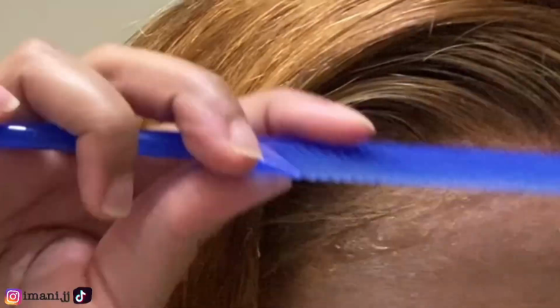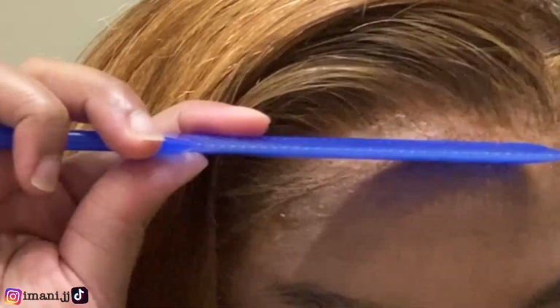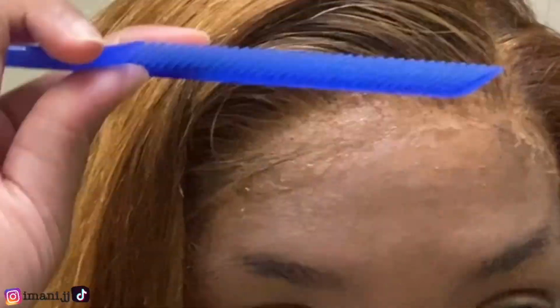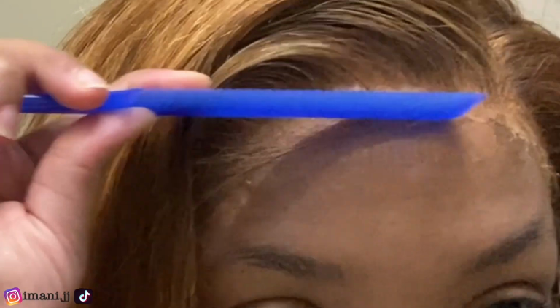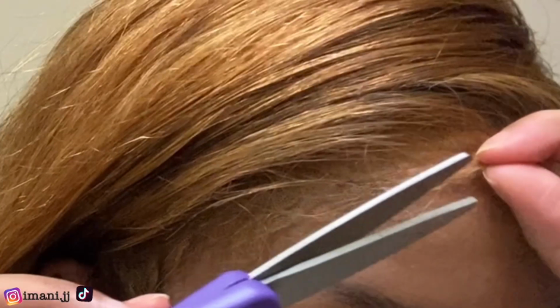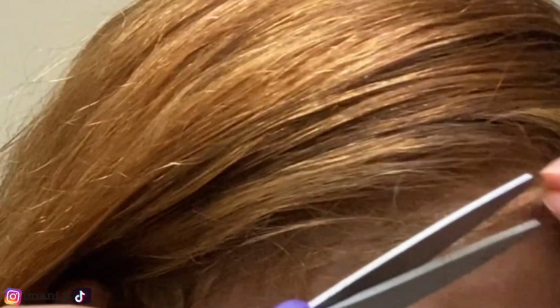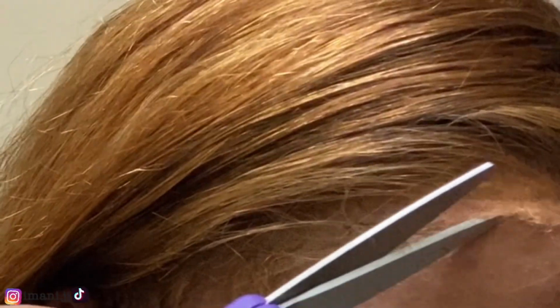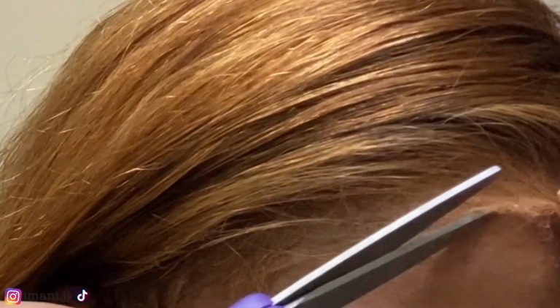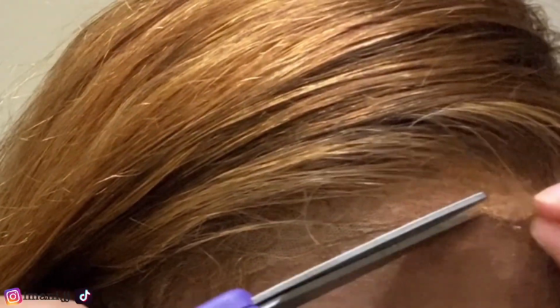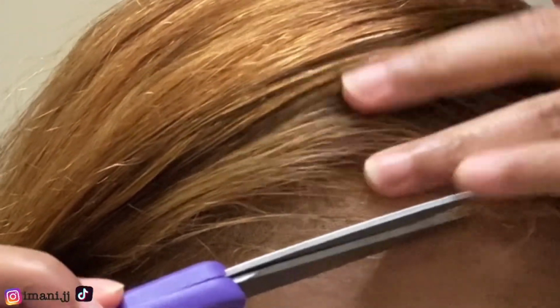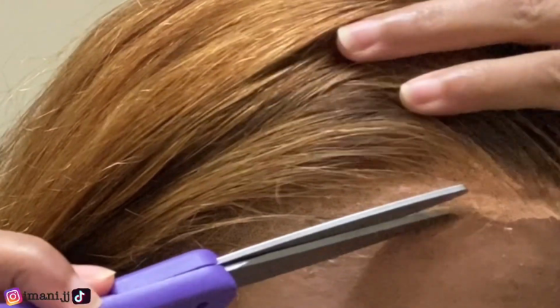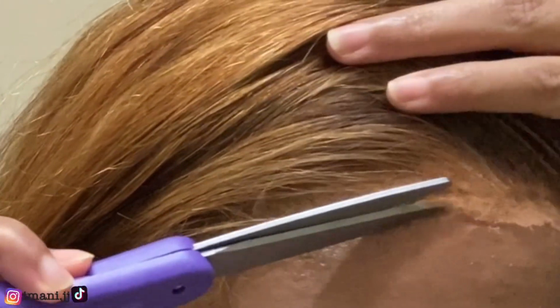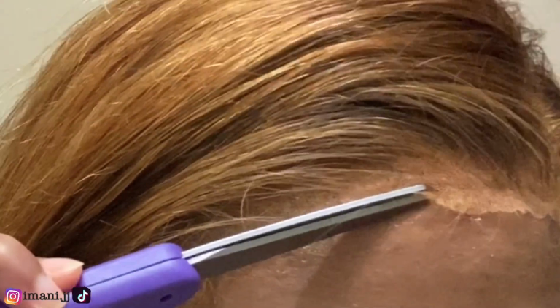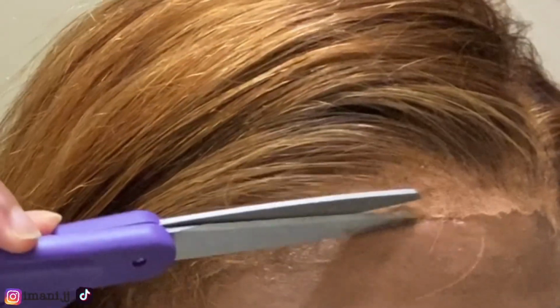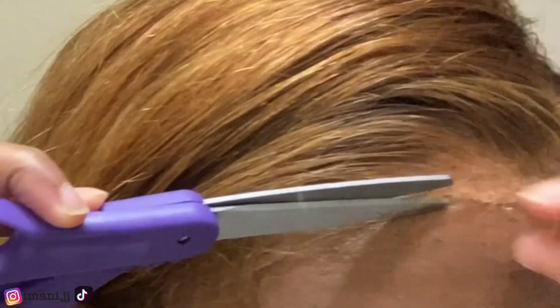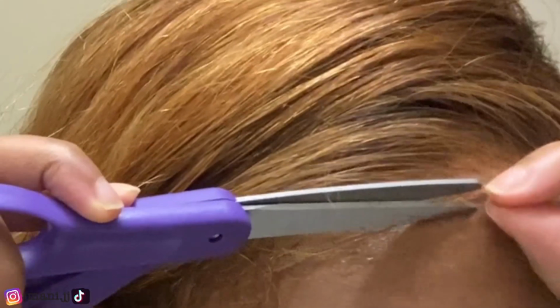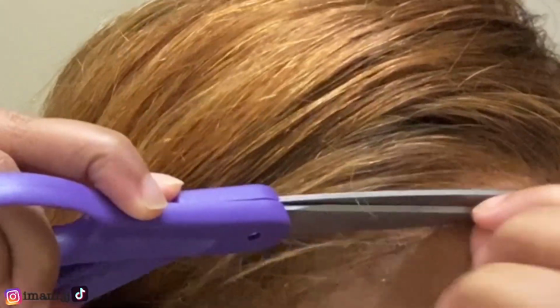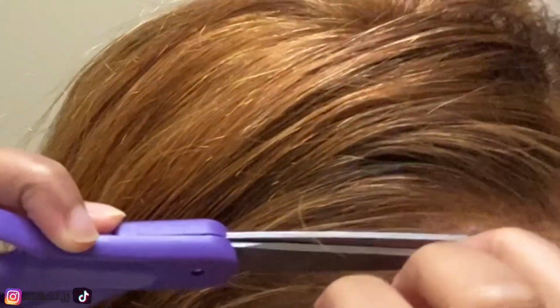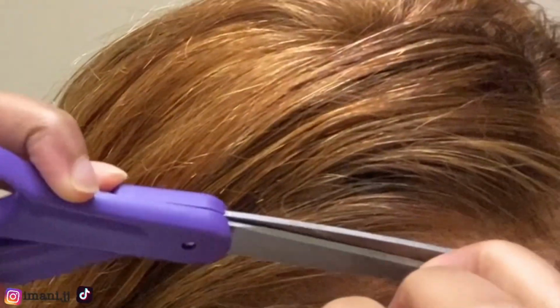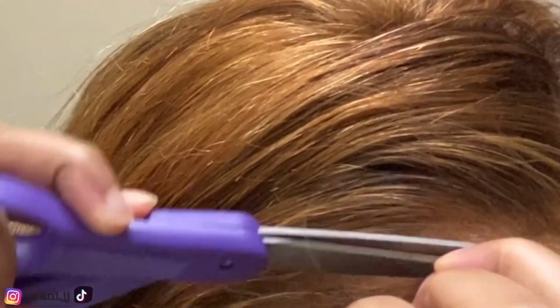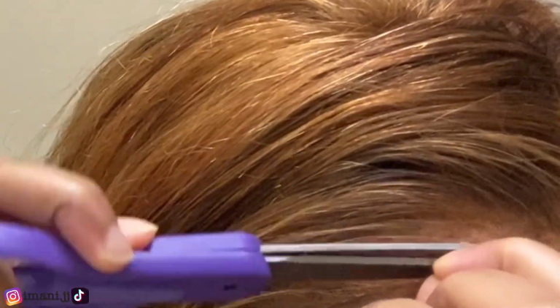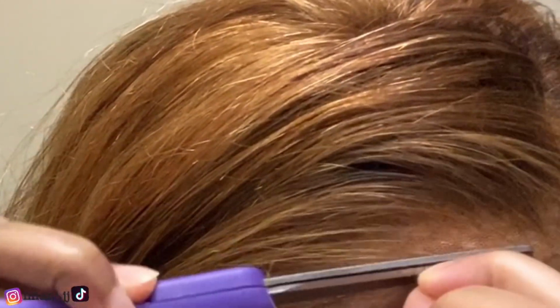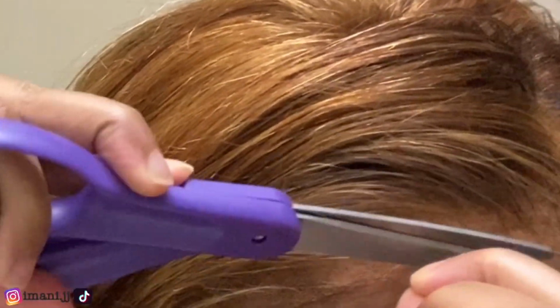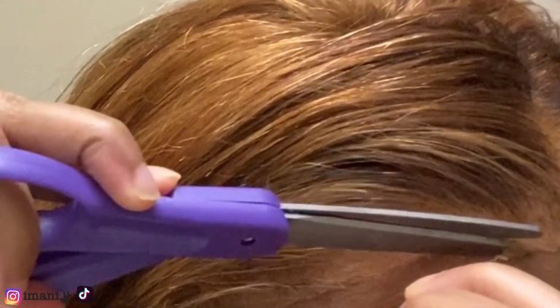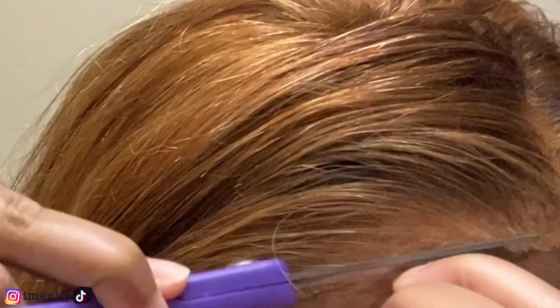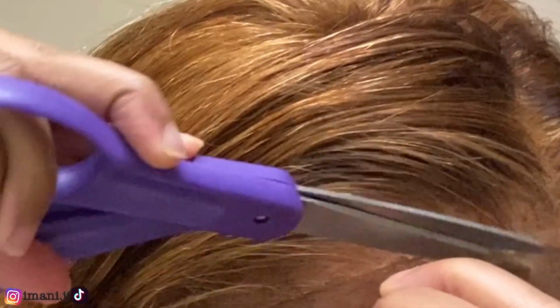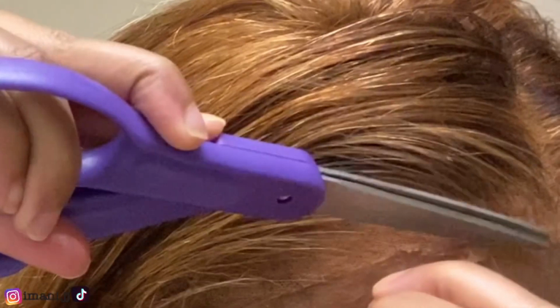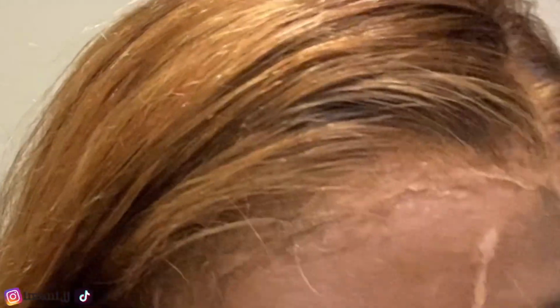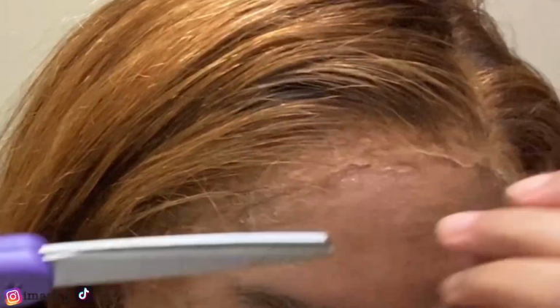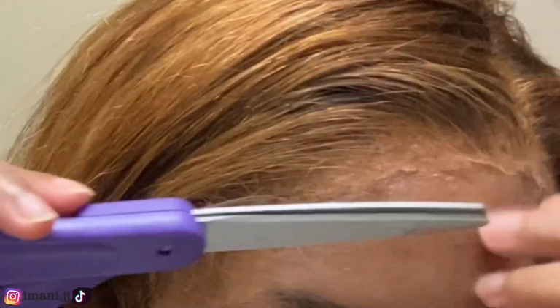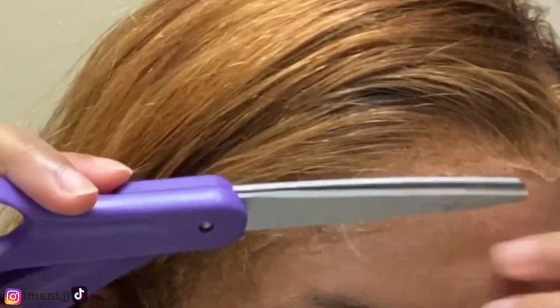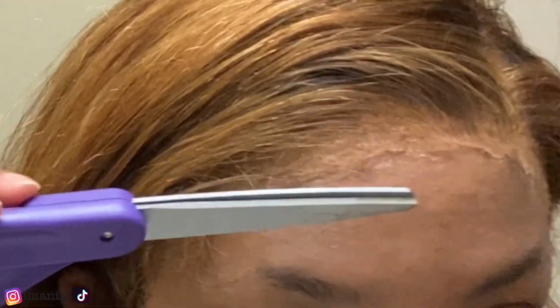I got the wig laid down for the most part. Y'all can see the lace right there — in this clip I'm just gonna be cutting some extra lace because I plucked a lot, so I kind of plucked the hairline back a little bit and I'm gonna be cutting some of that lace off.